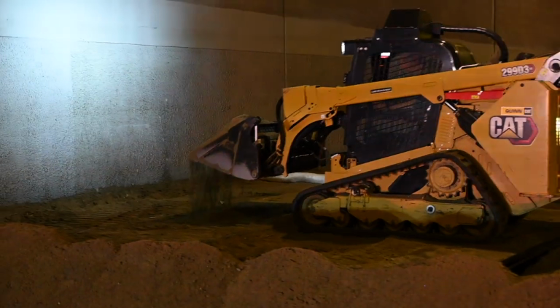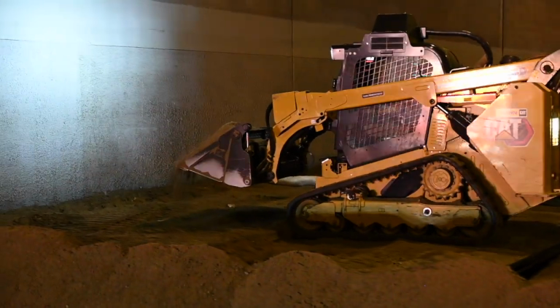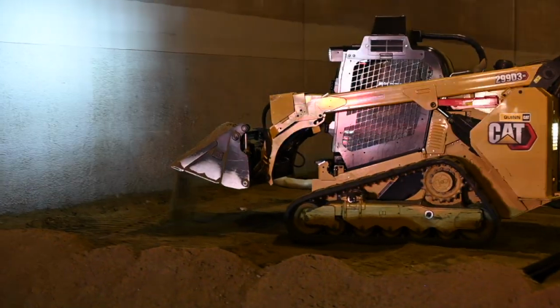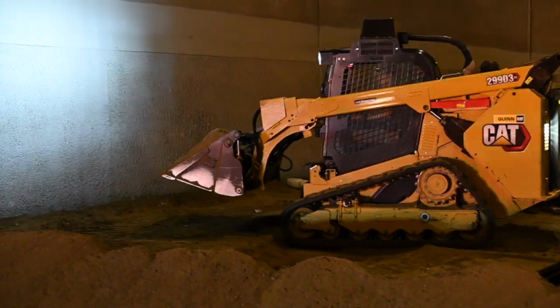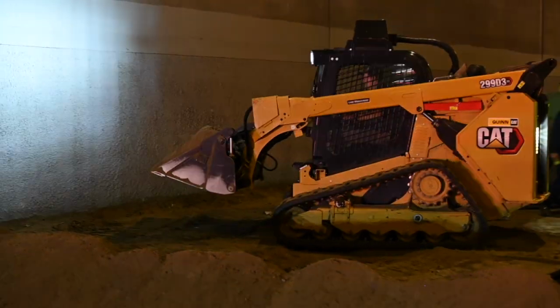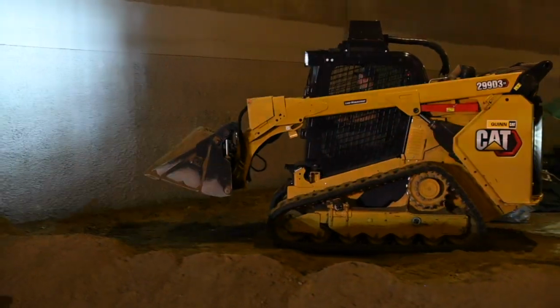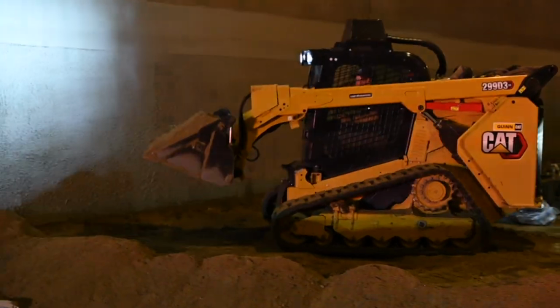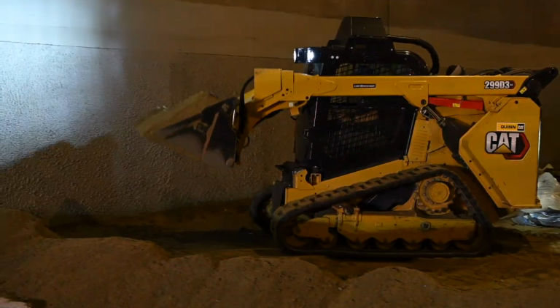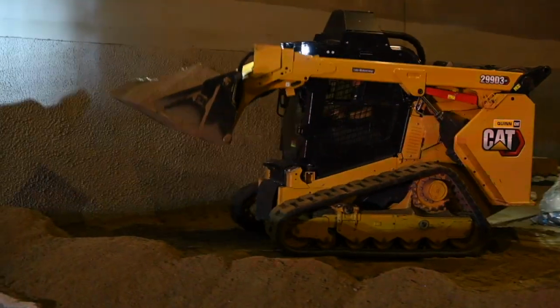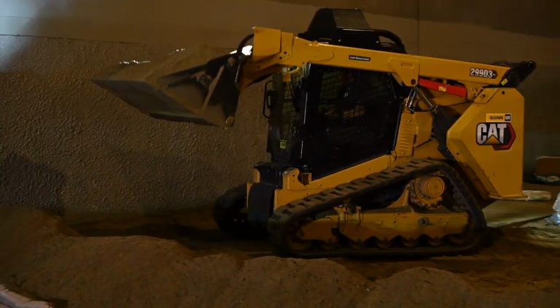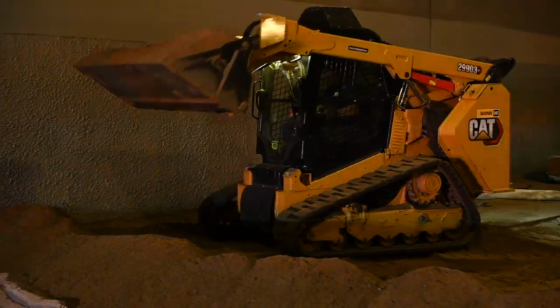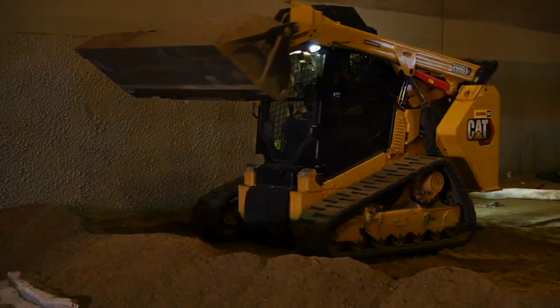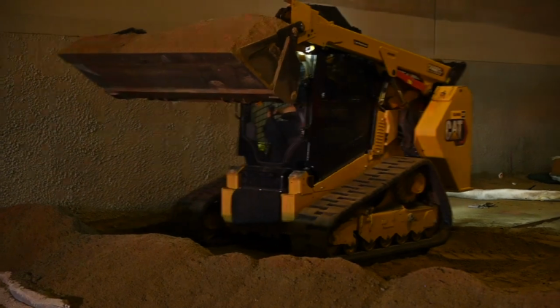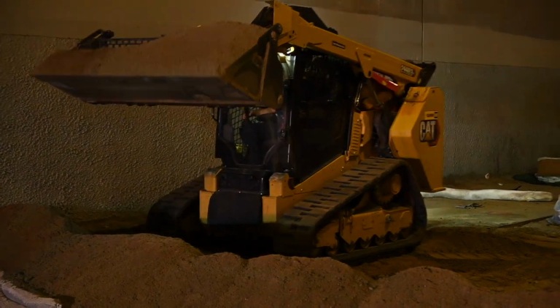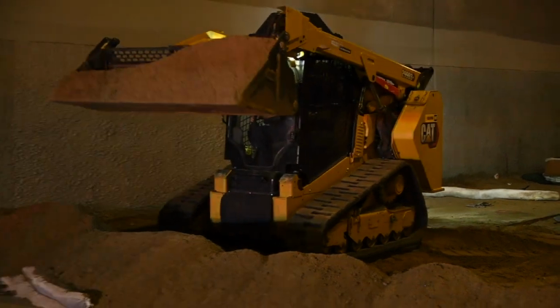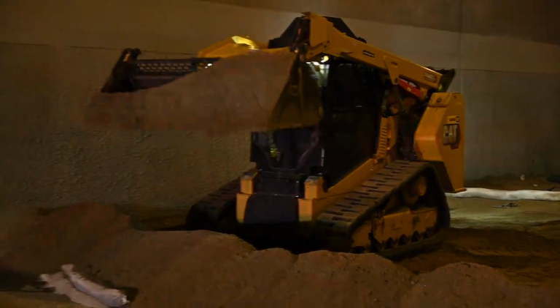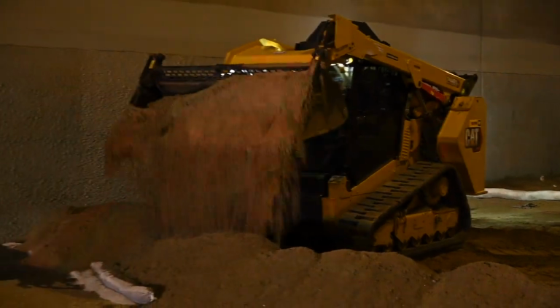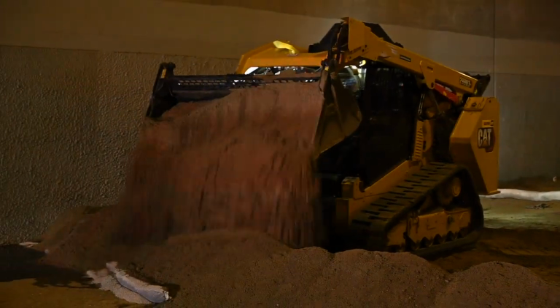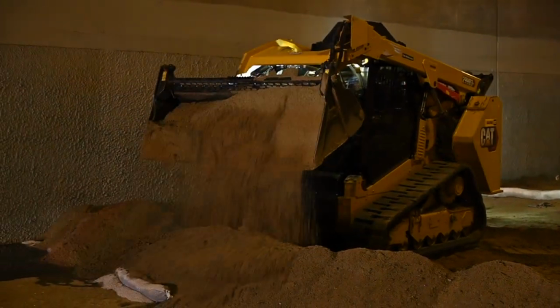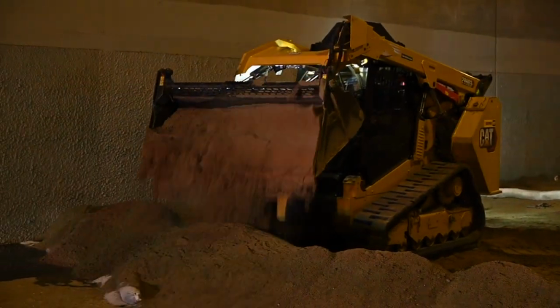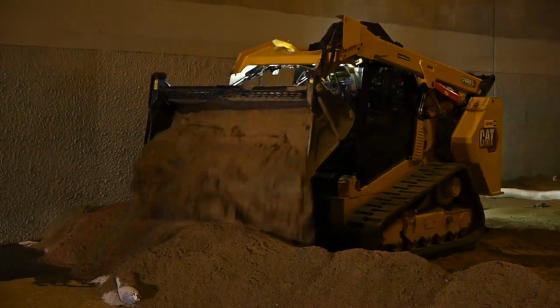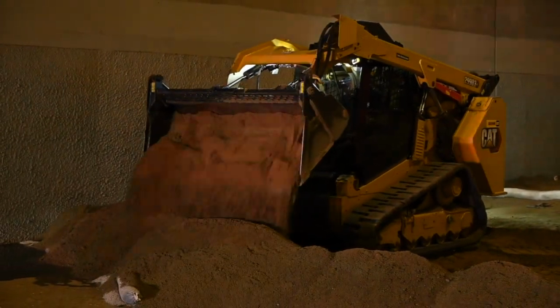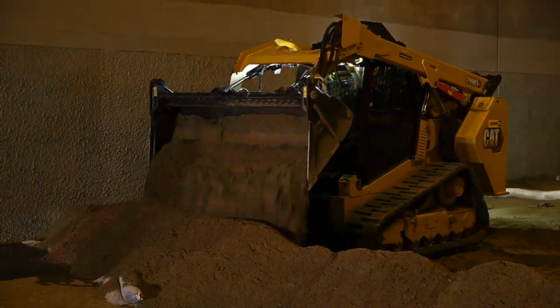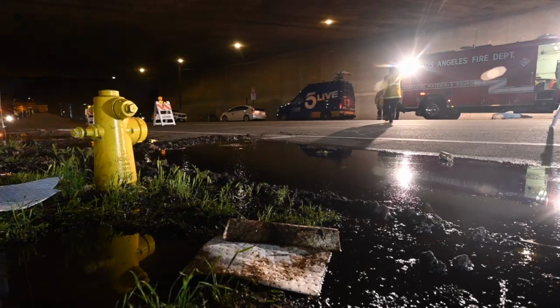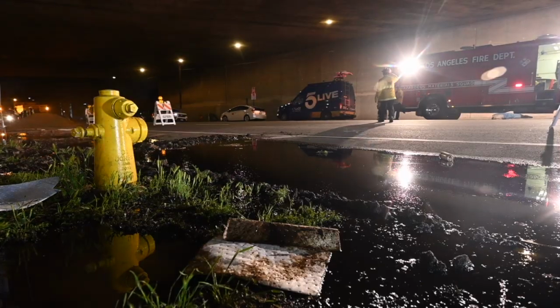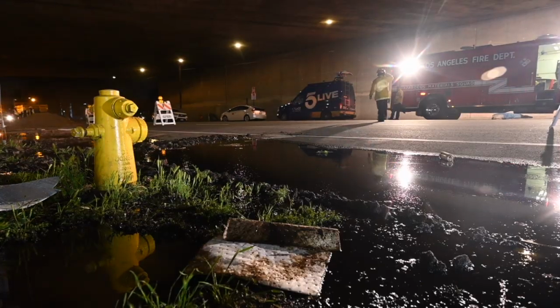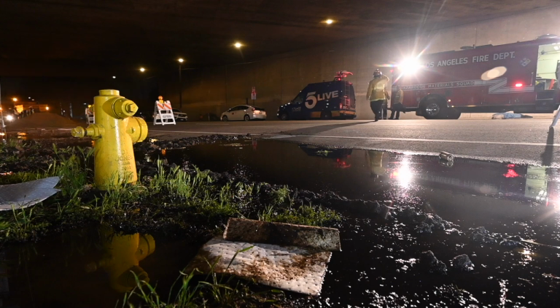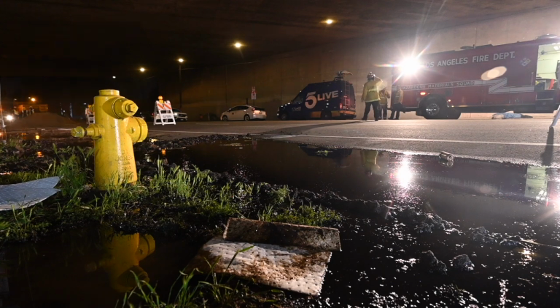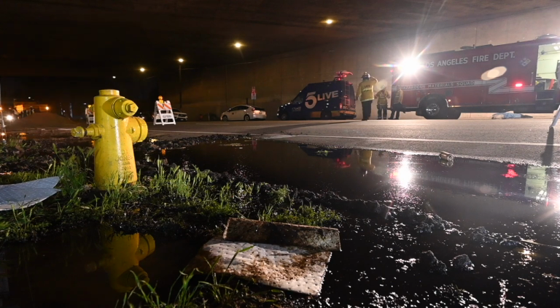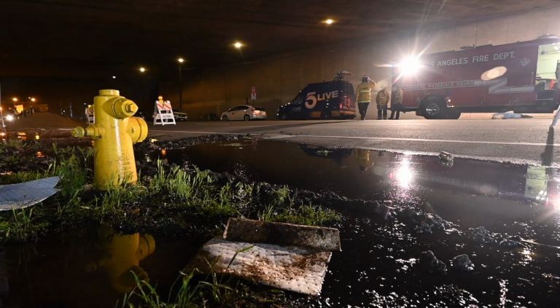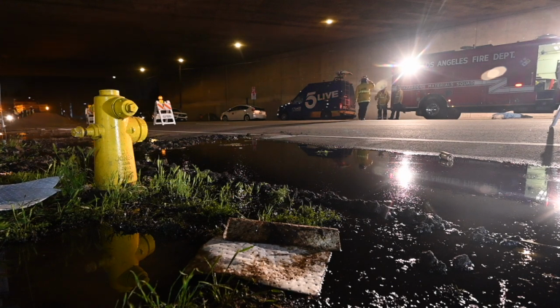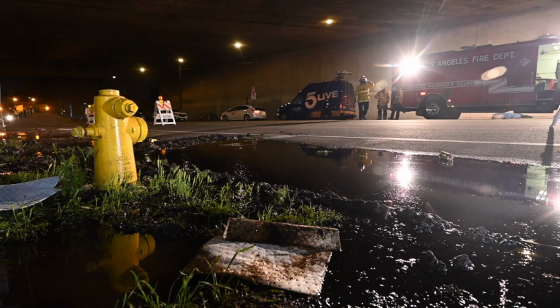They created a containment dam to ensure further that the oil would not enter the storm drain, and that allowed the vacuum trucks to then safely and carefully suck up the standing oil.